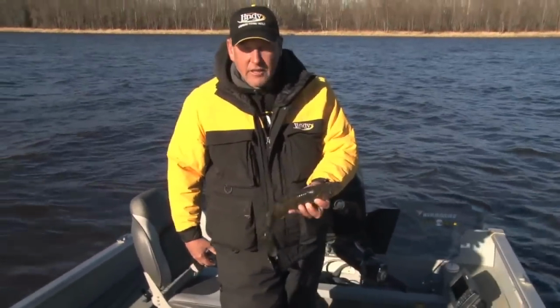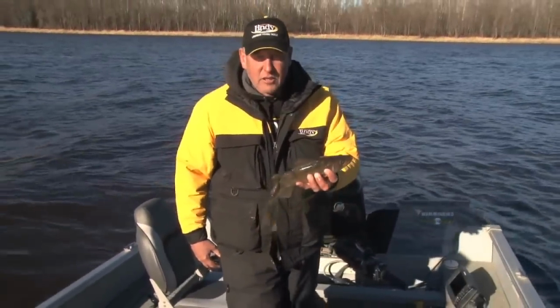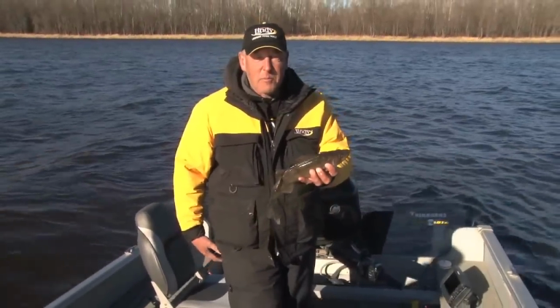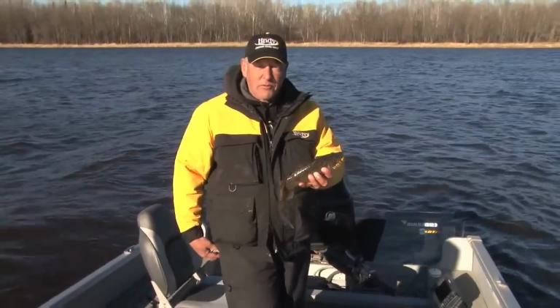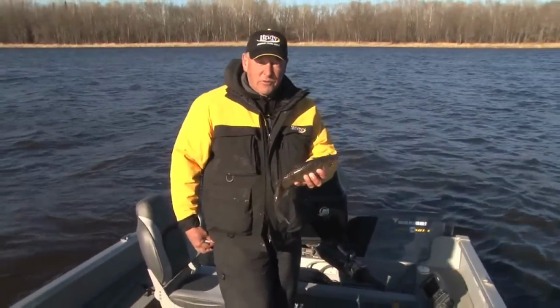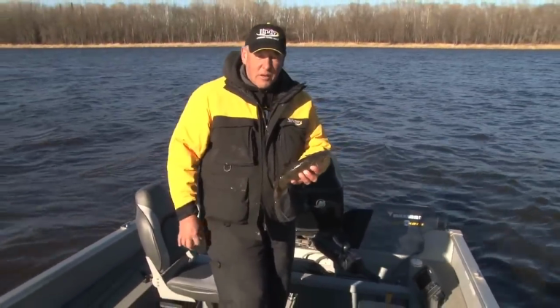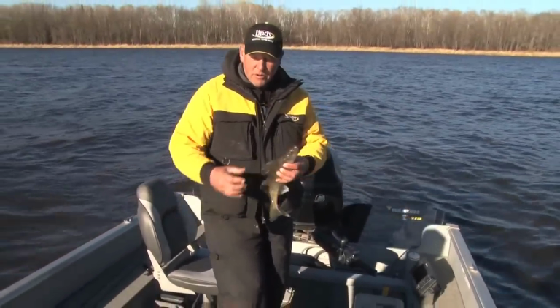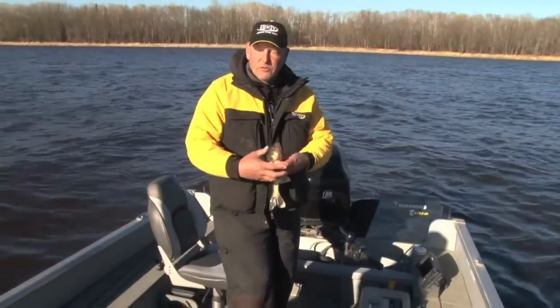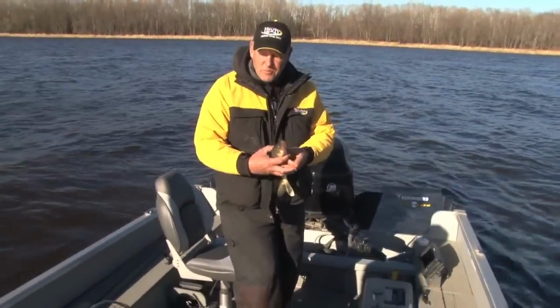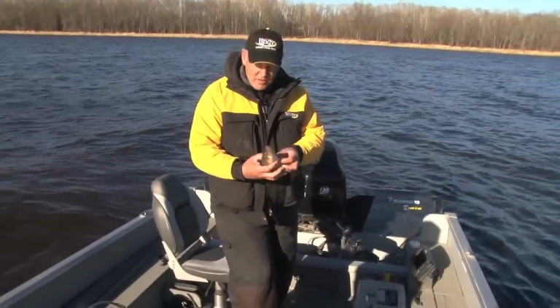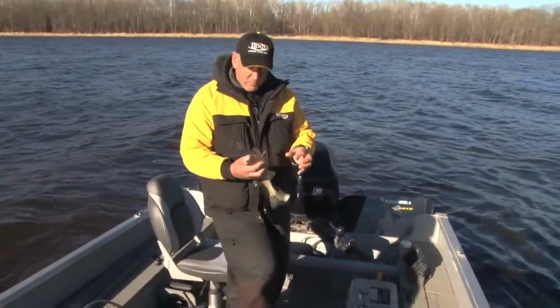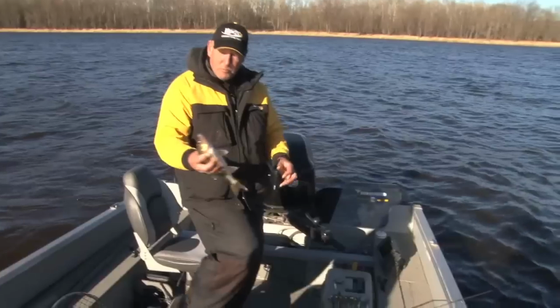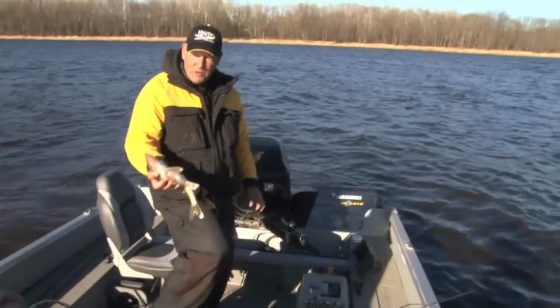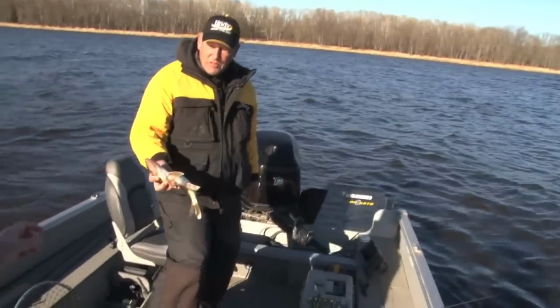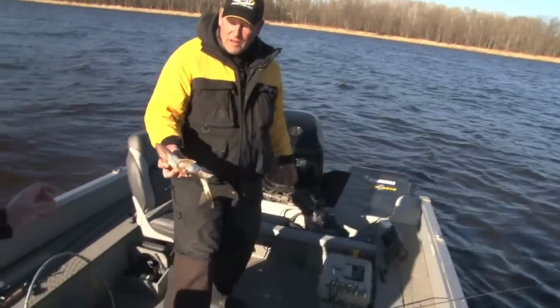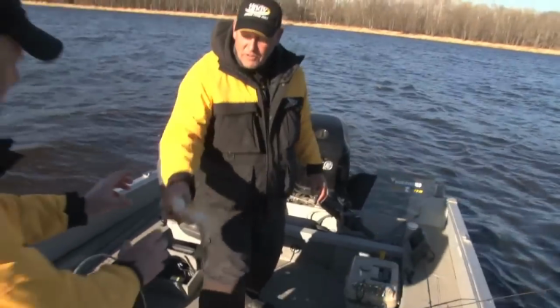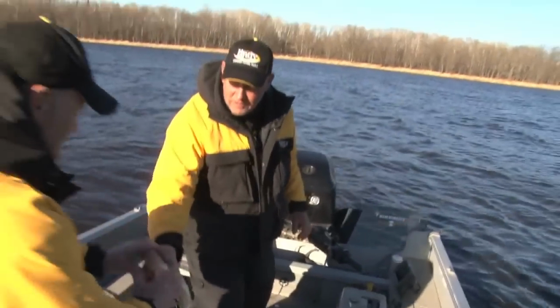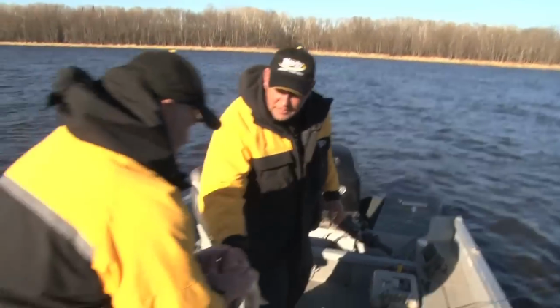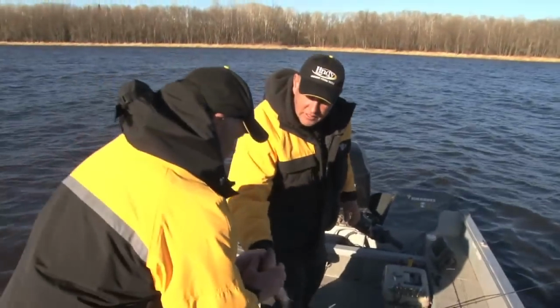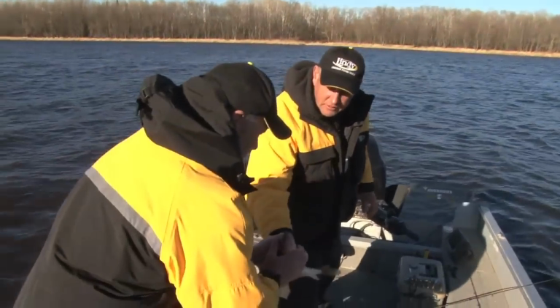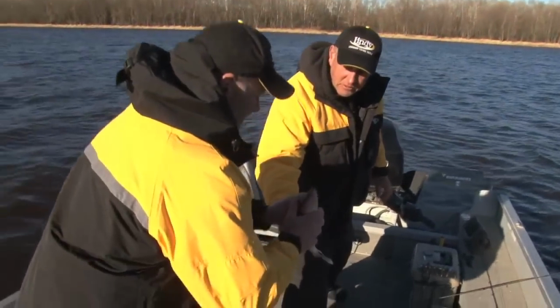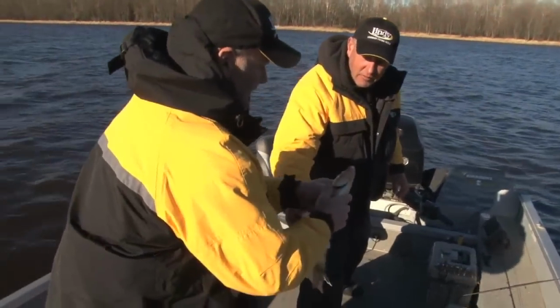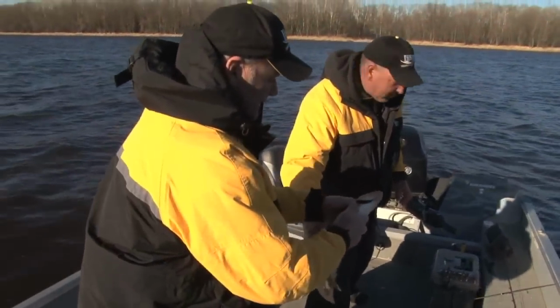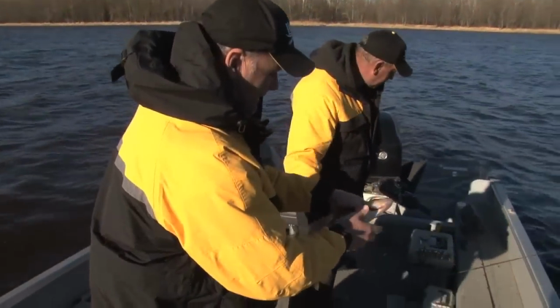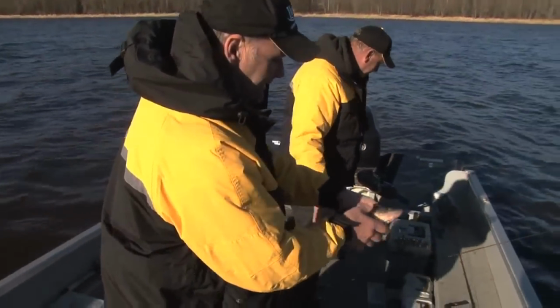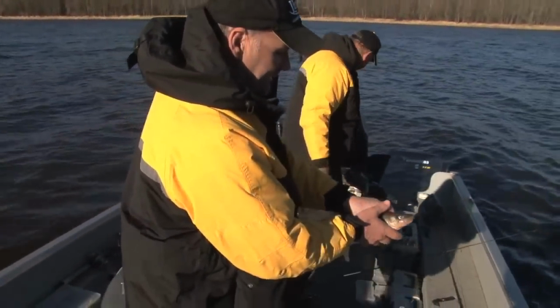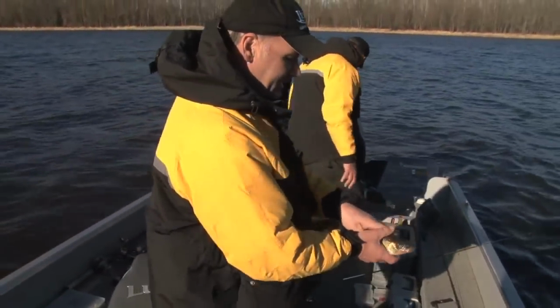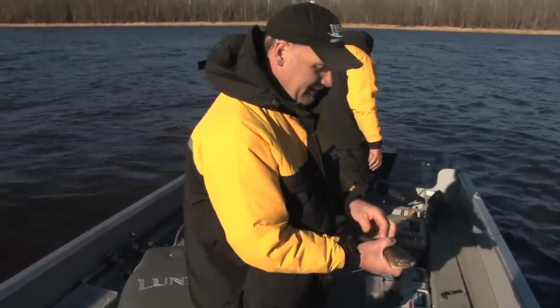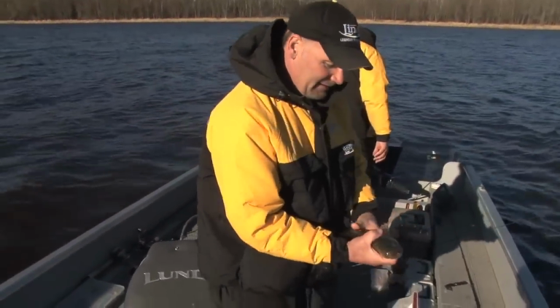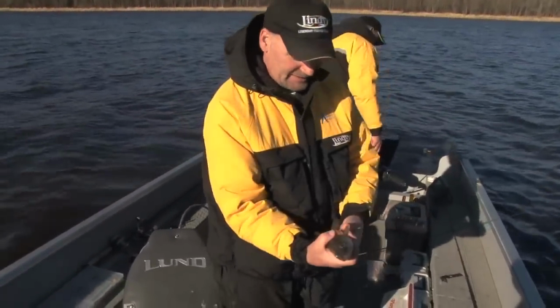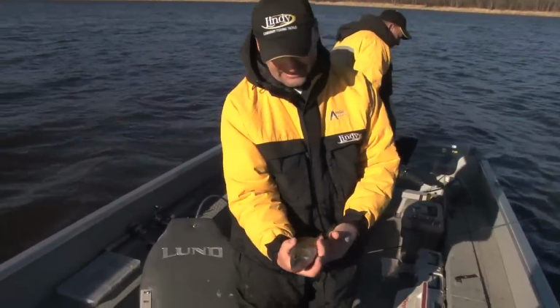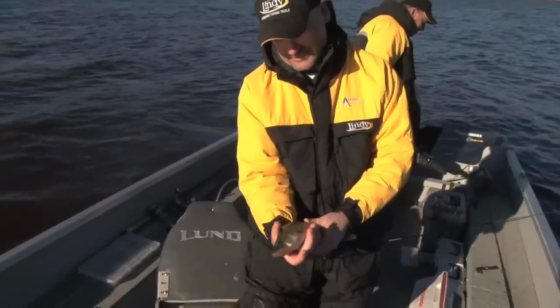That's going to be perfect for supper. Let's put that one in the live well and save them for later. That's a nice one.